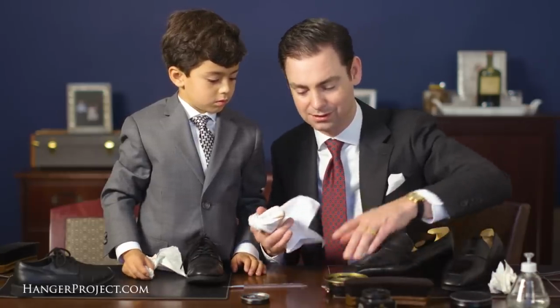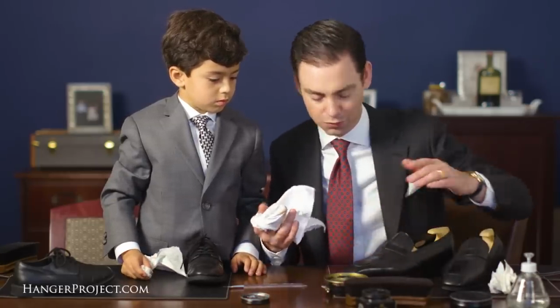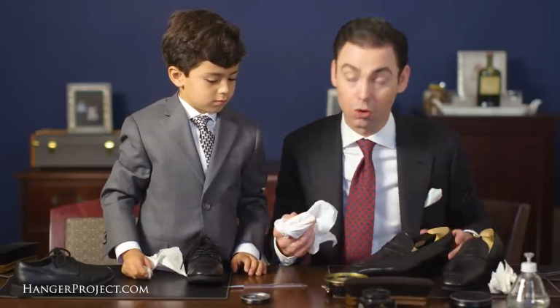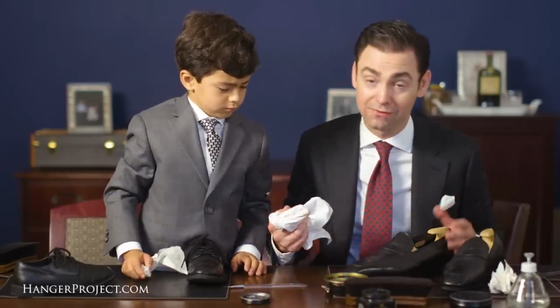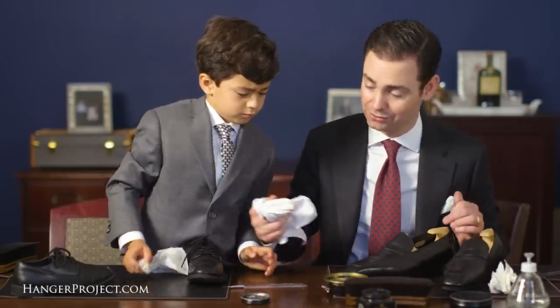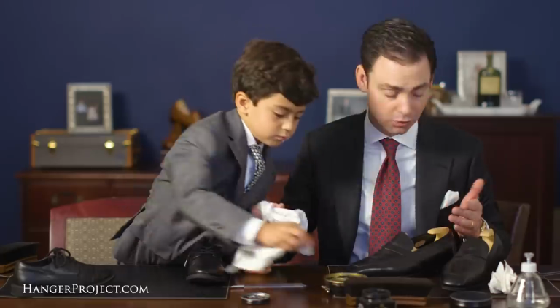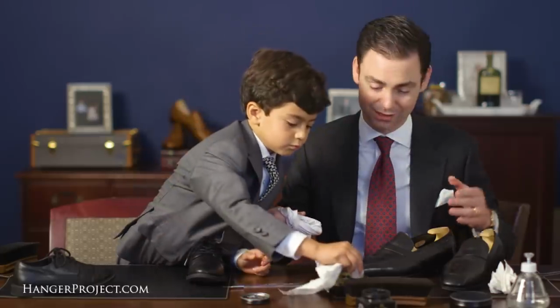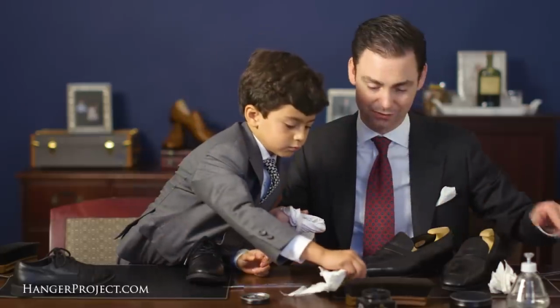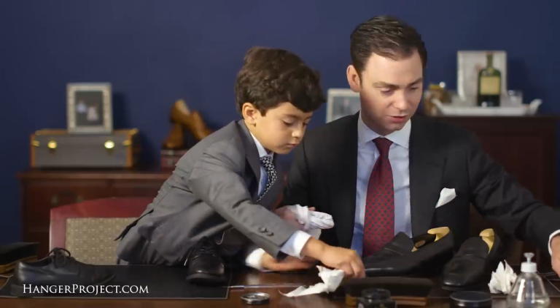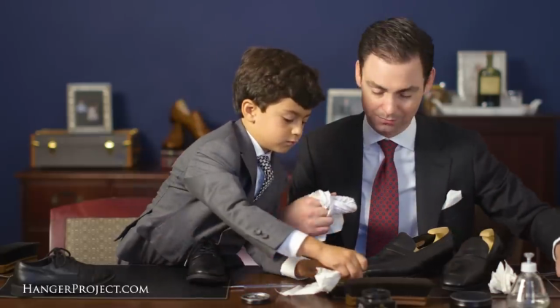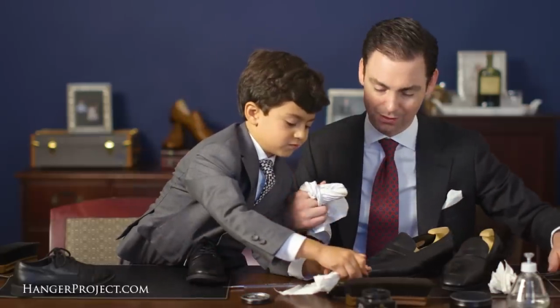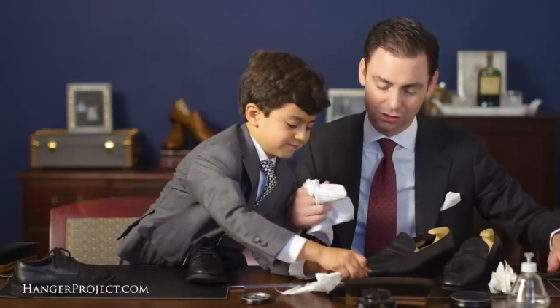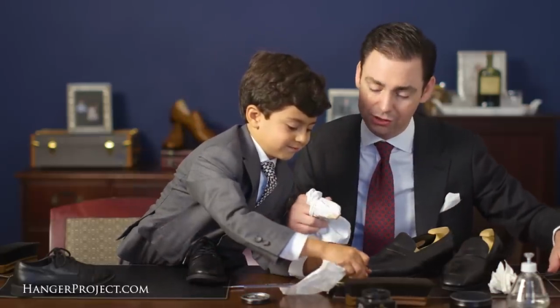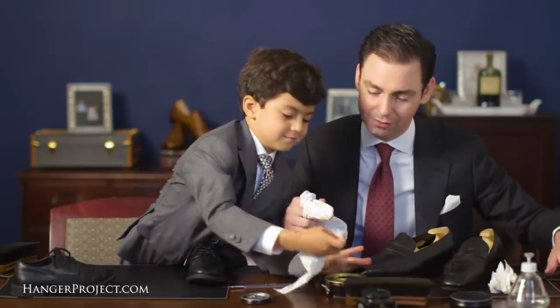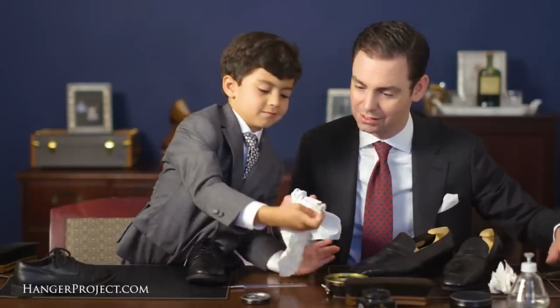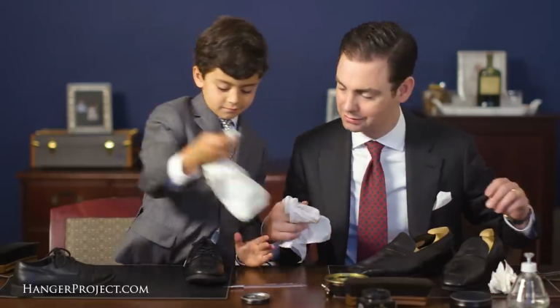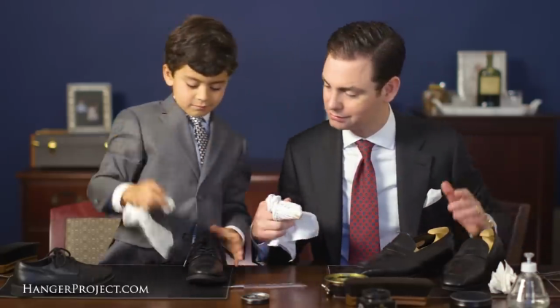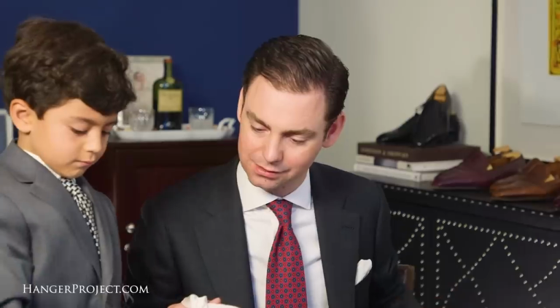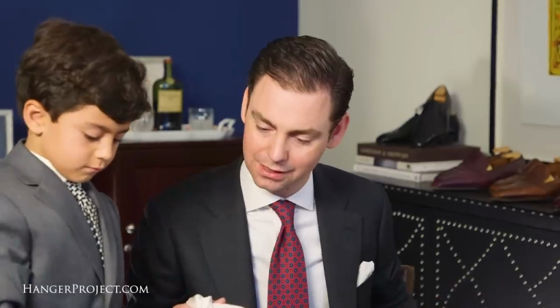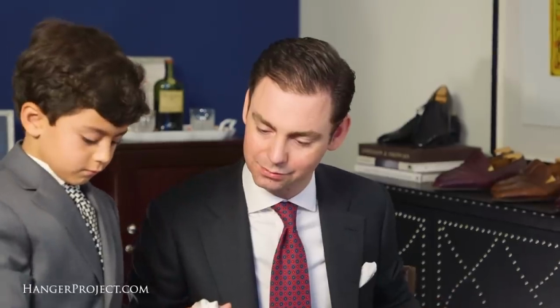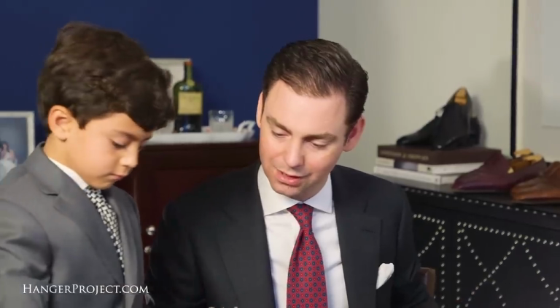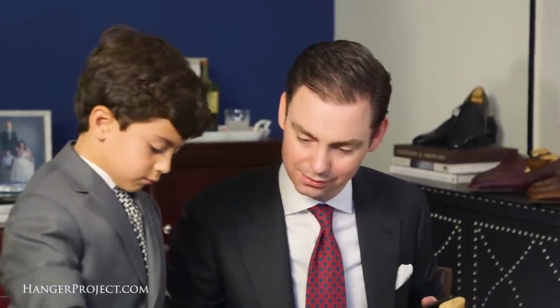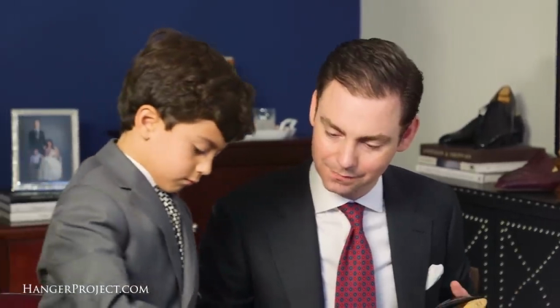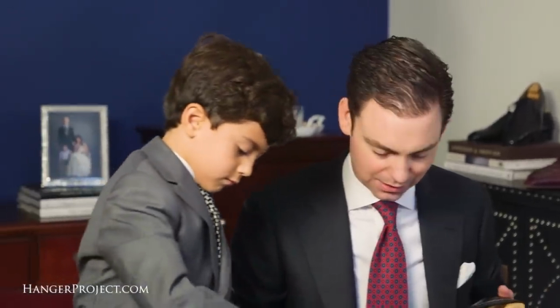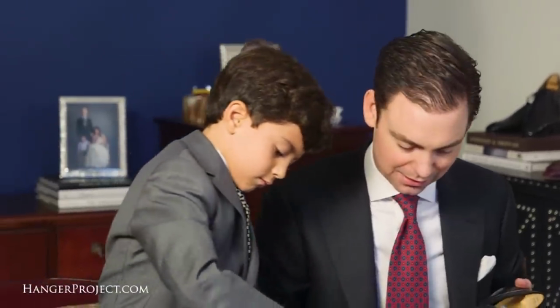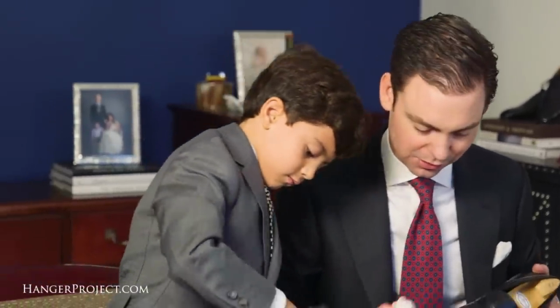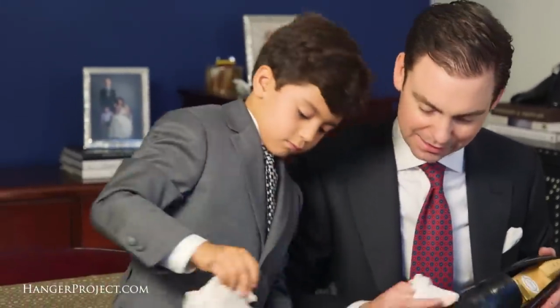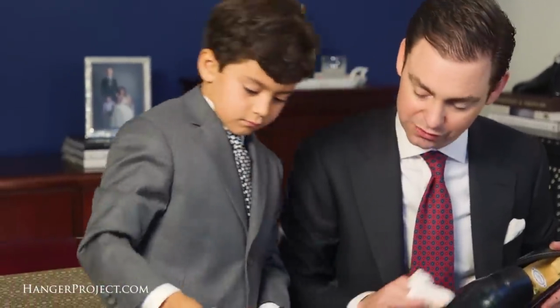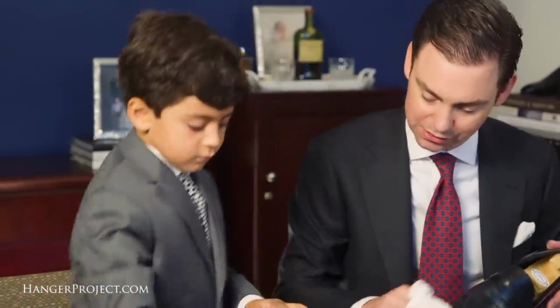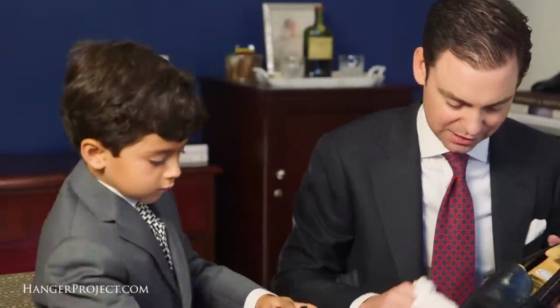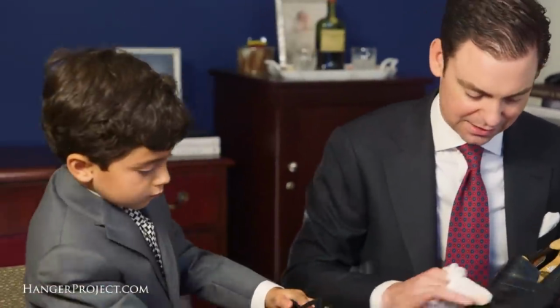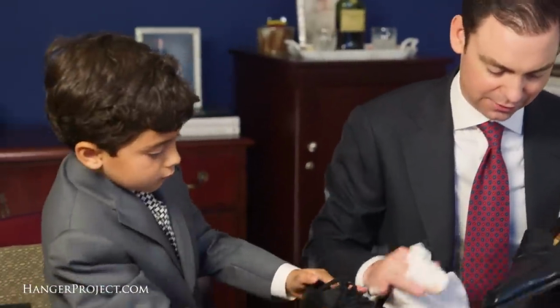It's an important role of fathers to role model these things for their children. Now you're putting some wax on — this is what's going to make it shiny, Nathaniel.